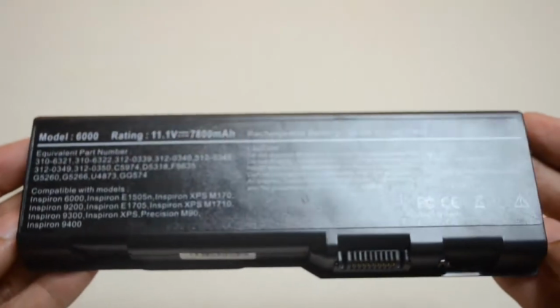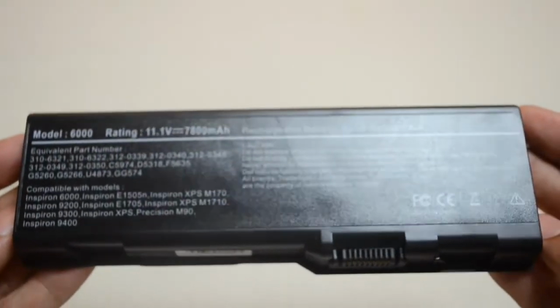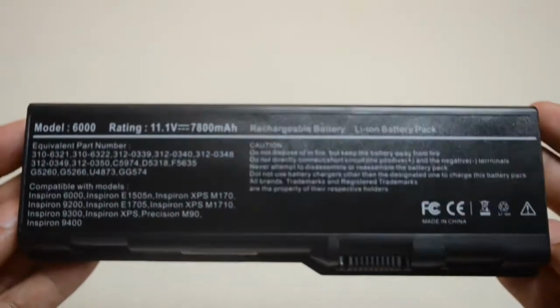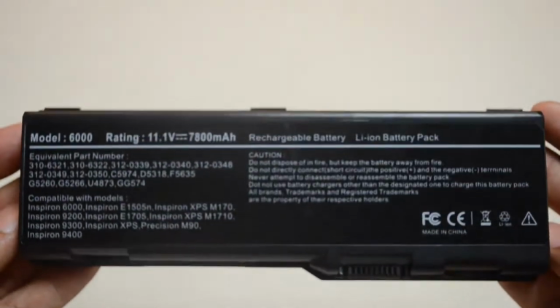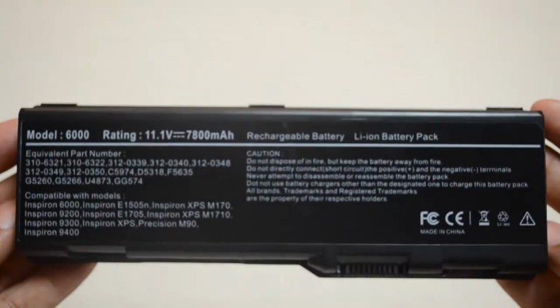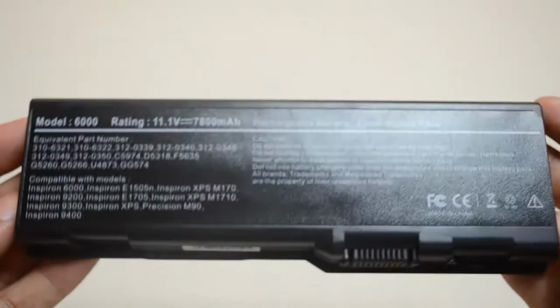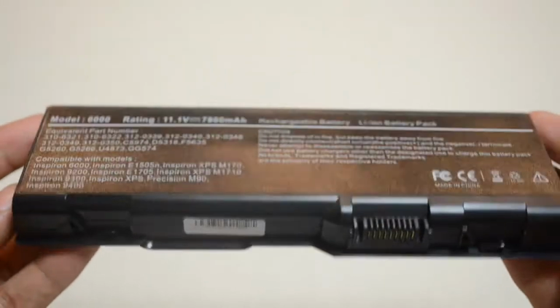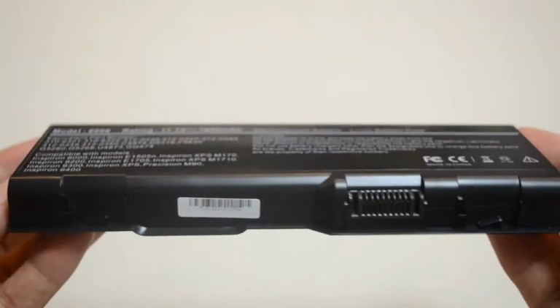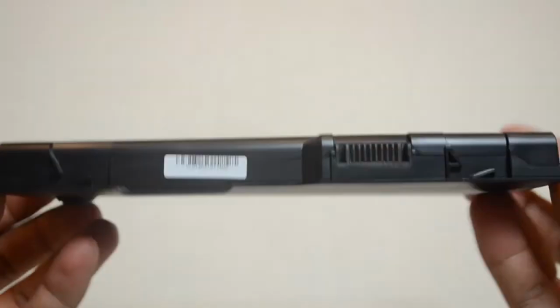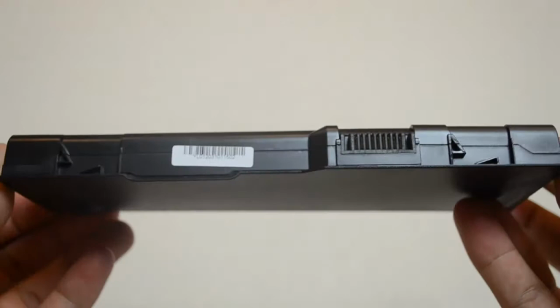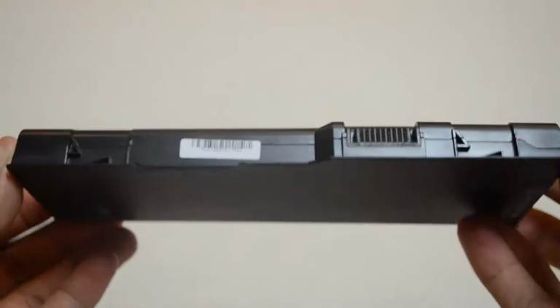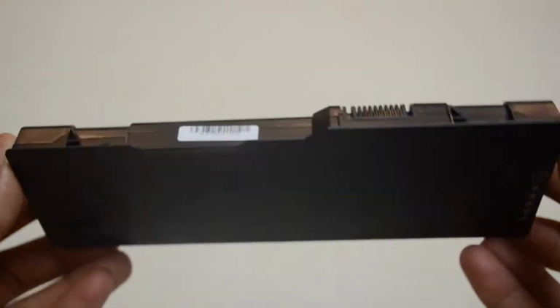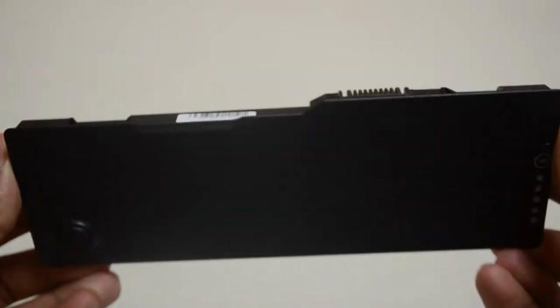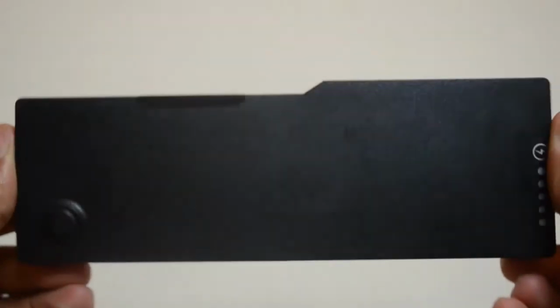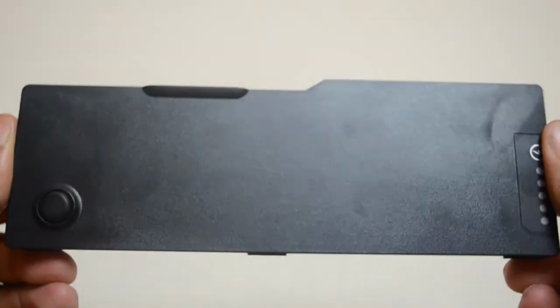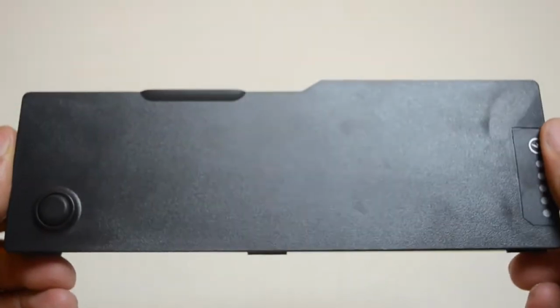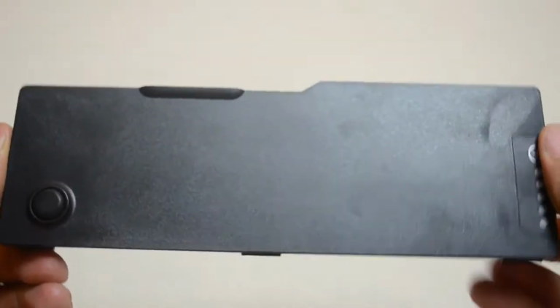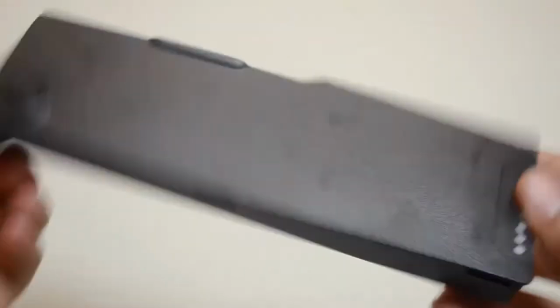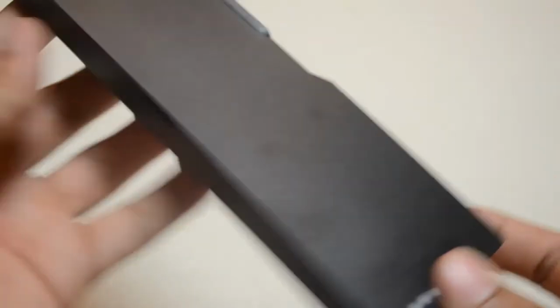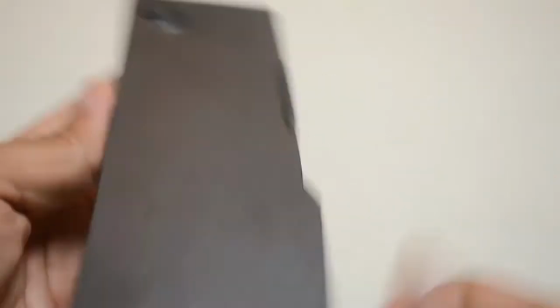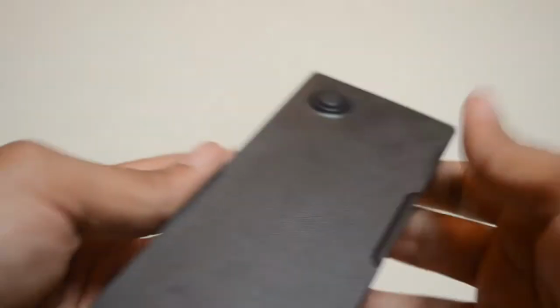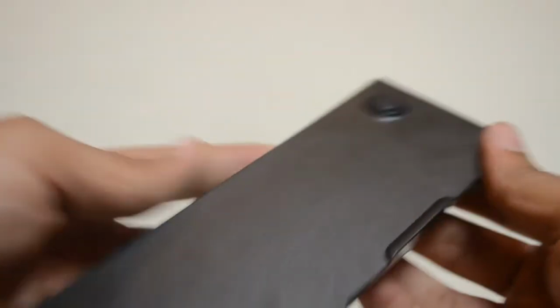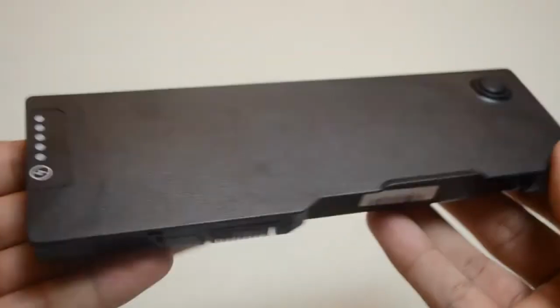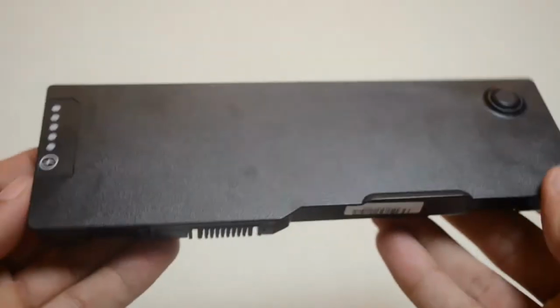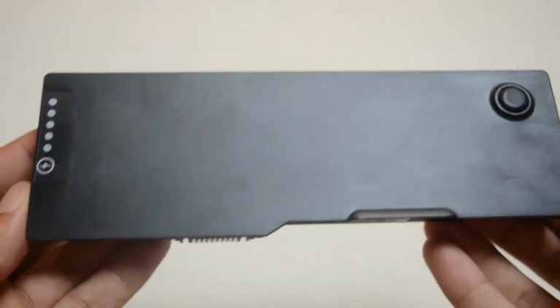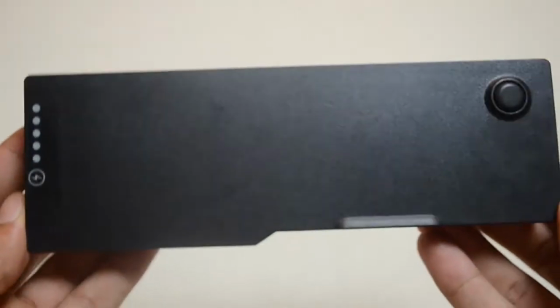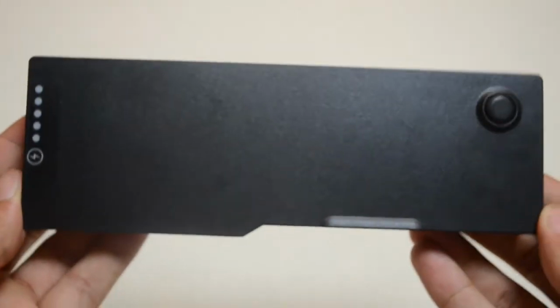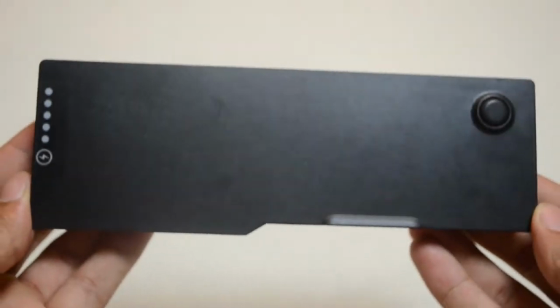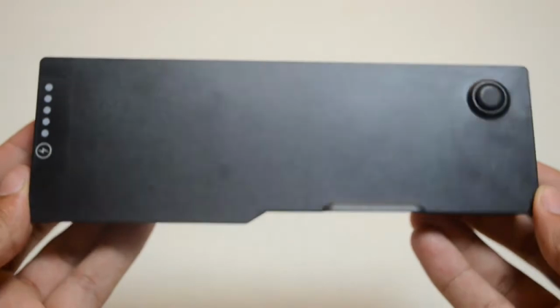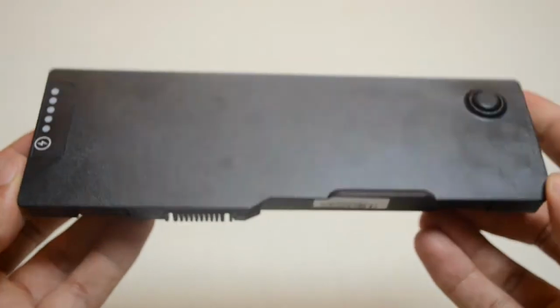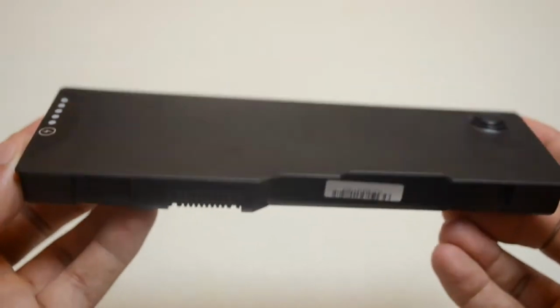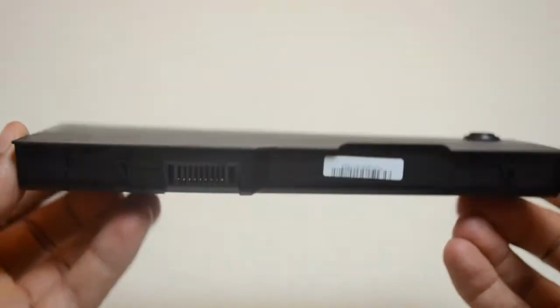If you're unsure whether or not this battery is compatible with your laptop, please give us a call and one of our customer service representatives would be more than happy to help you in determining if this battery is right for you.